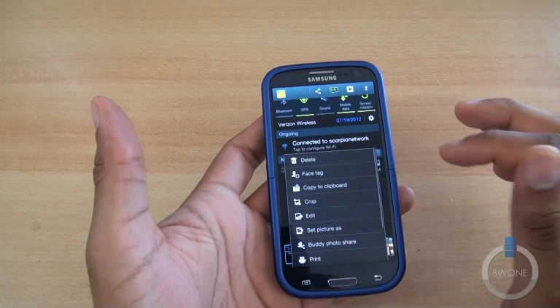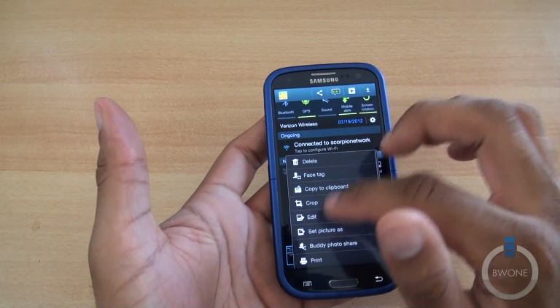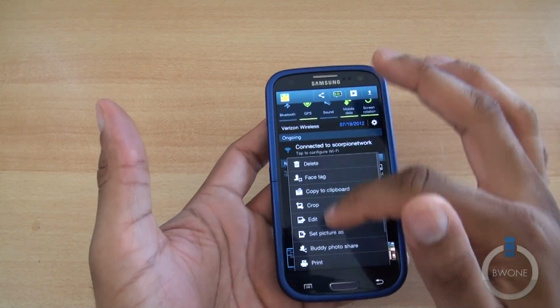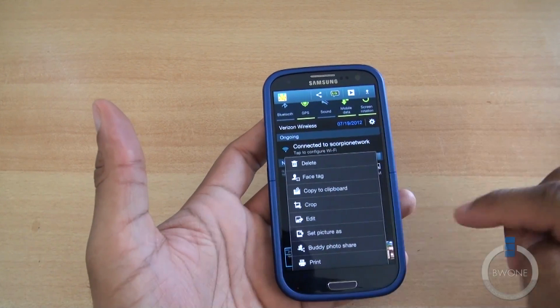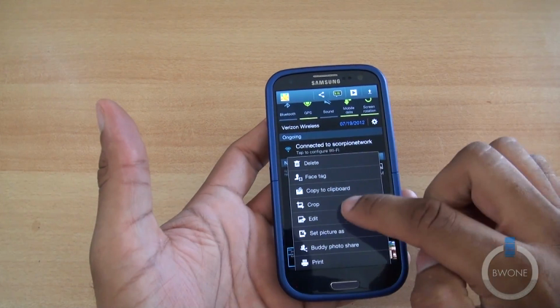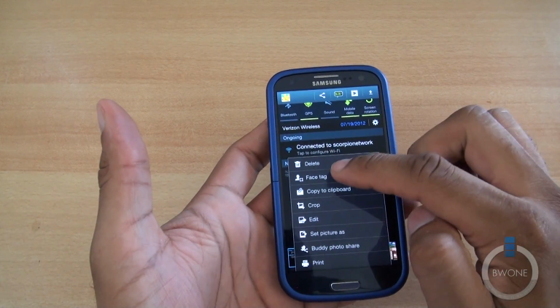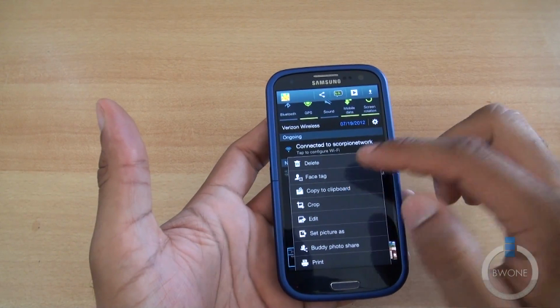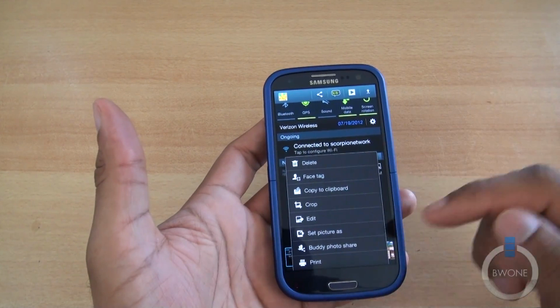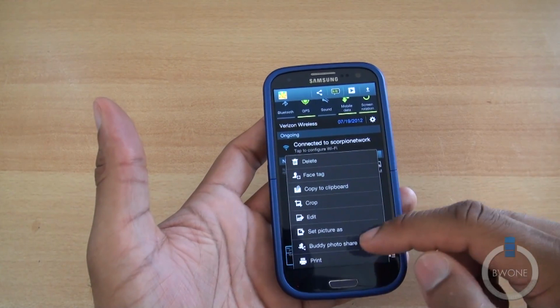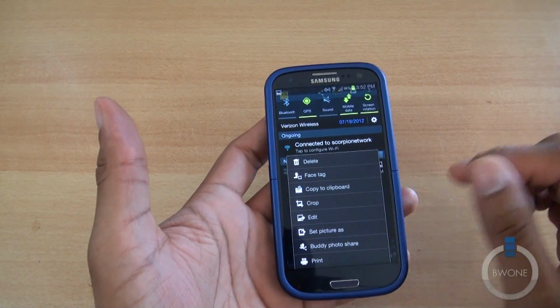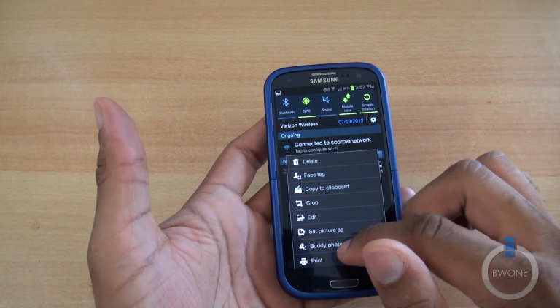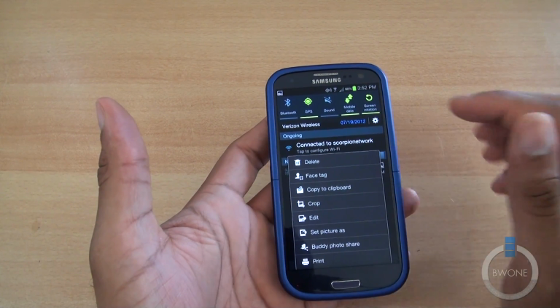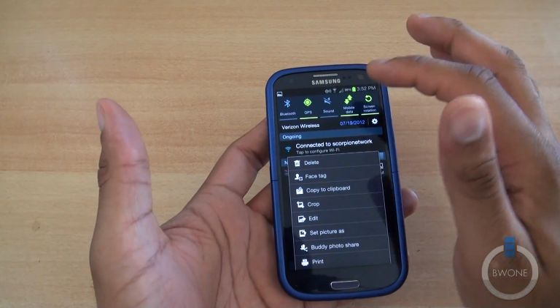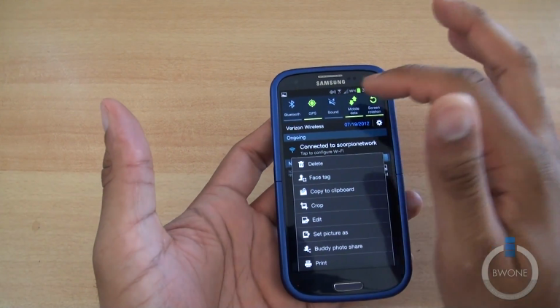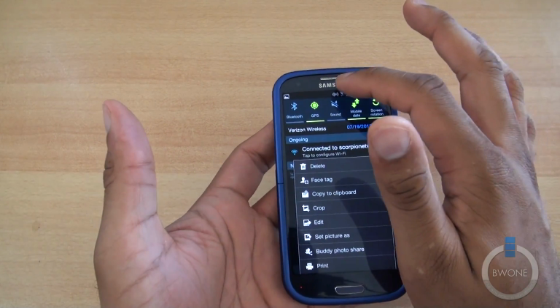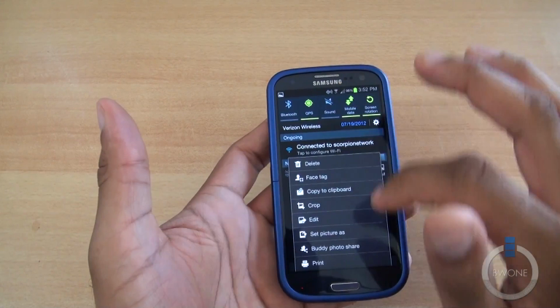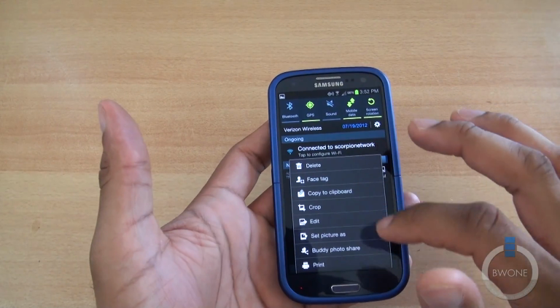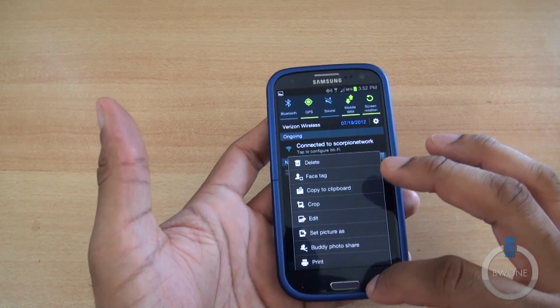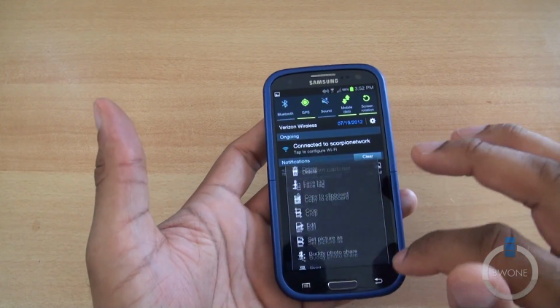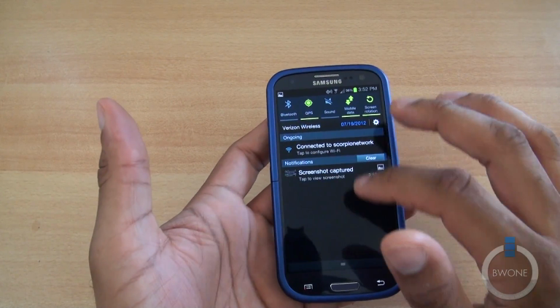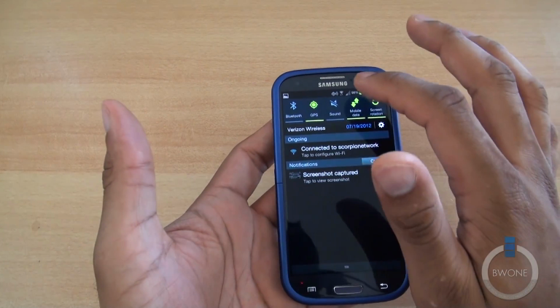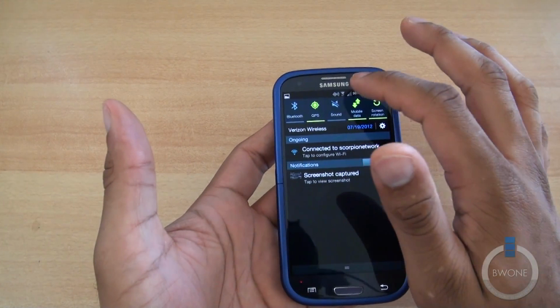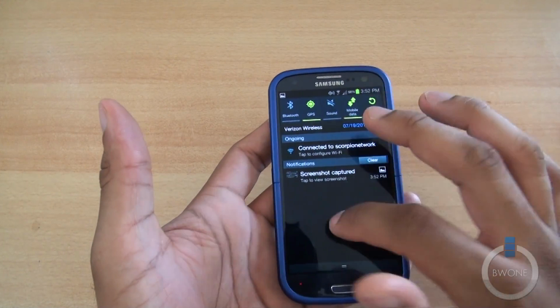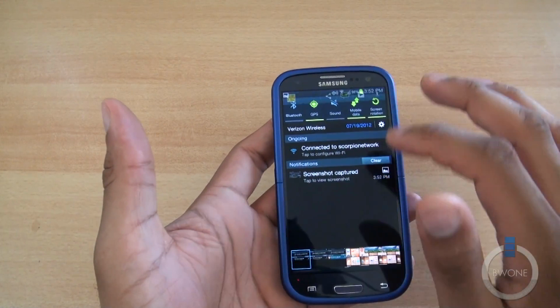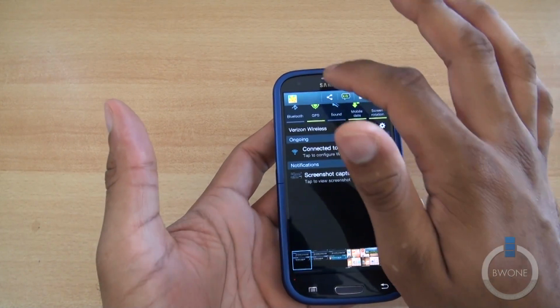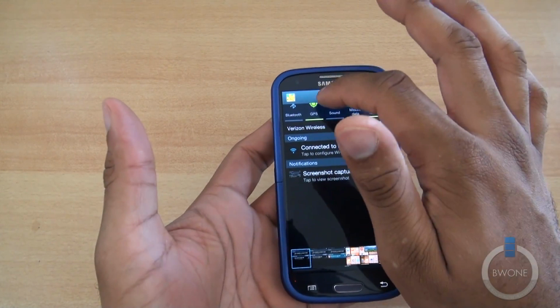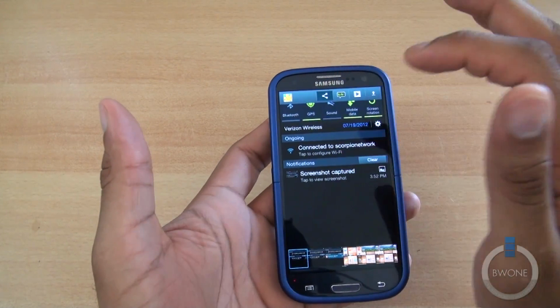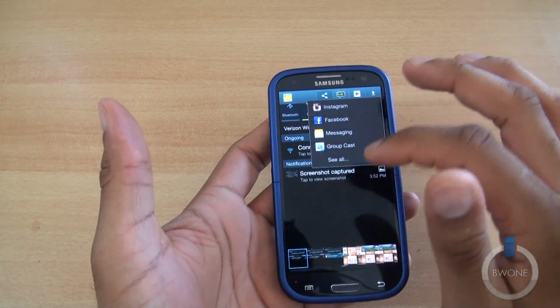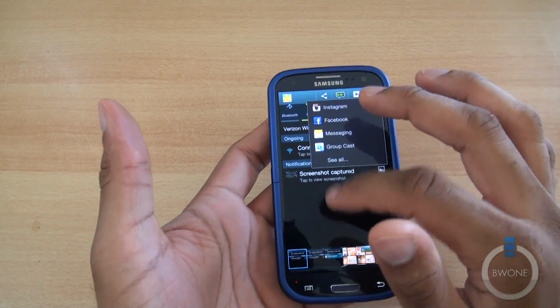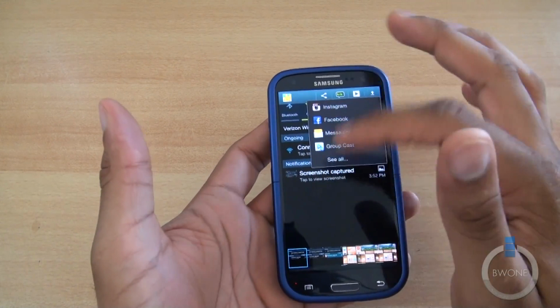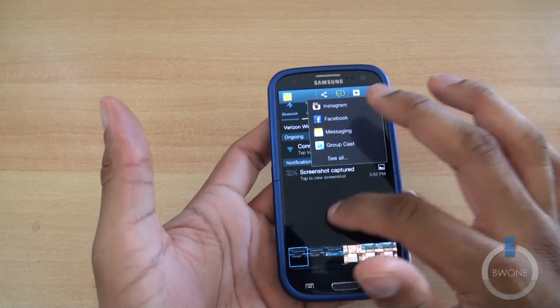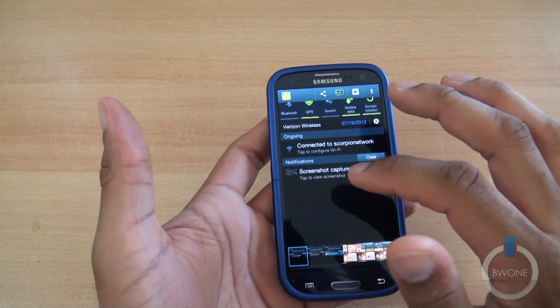It's easy — just go in here. You've got options like cropping, face tagging, set picture, and buddy photo share if you want. Another thing you can do is easy share right here to different programs.